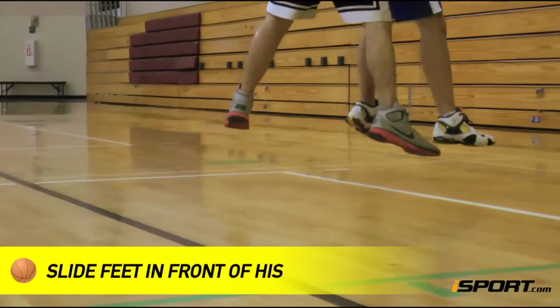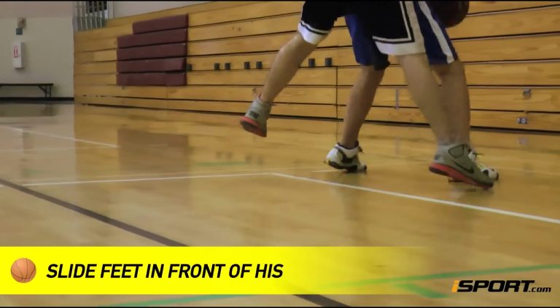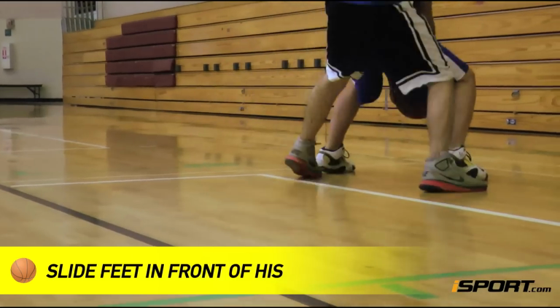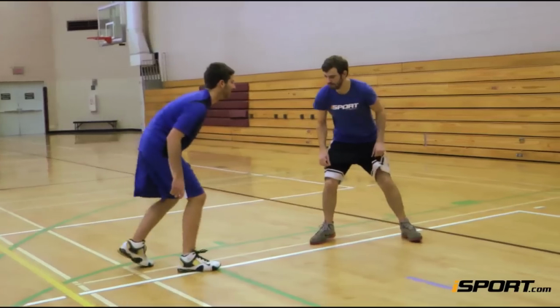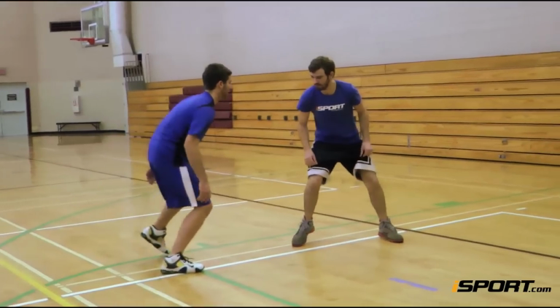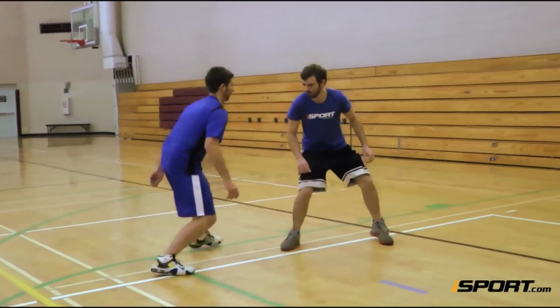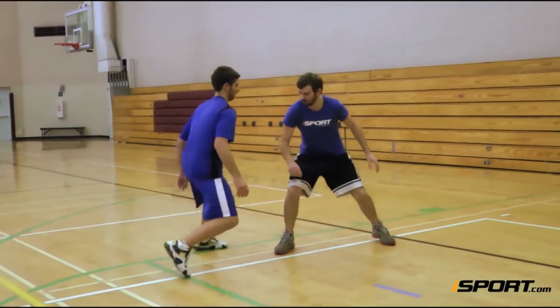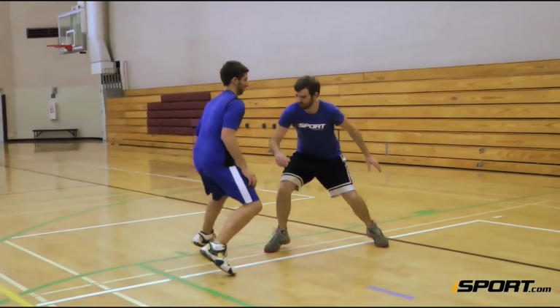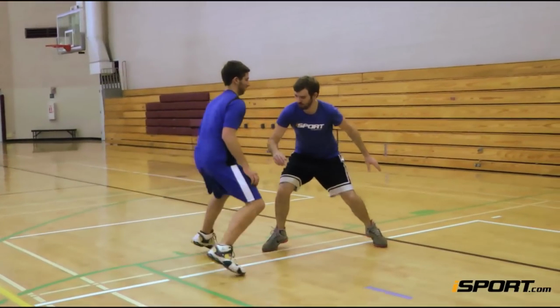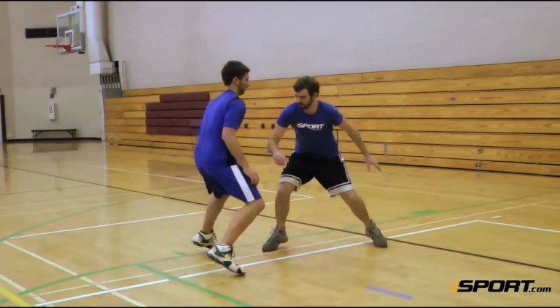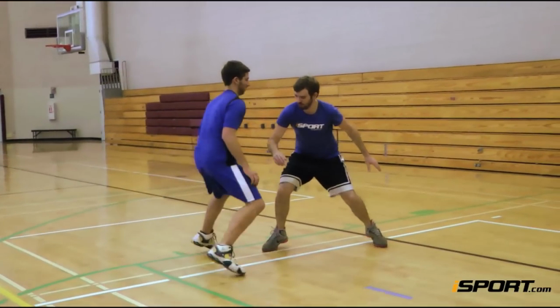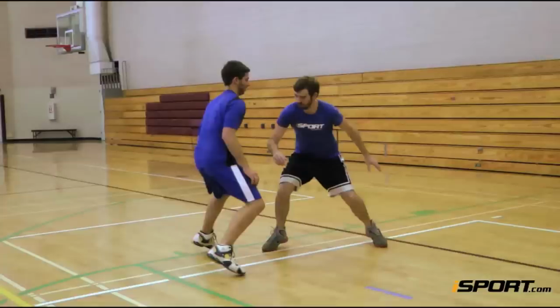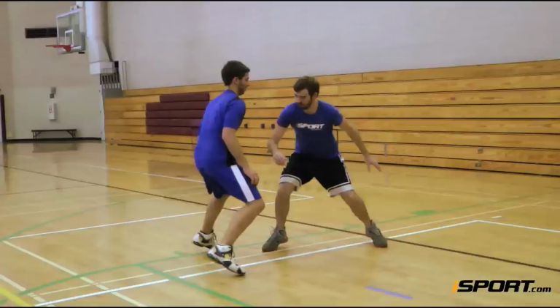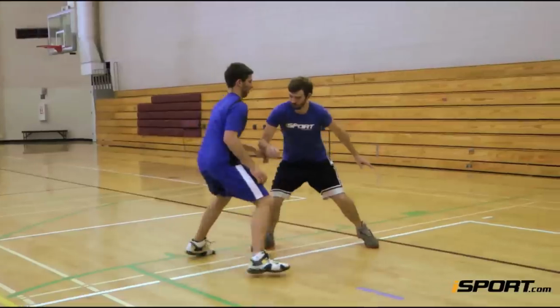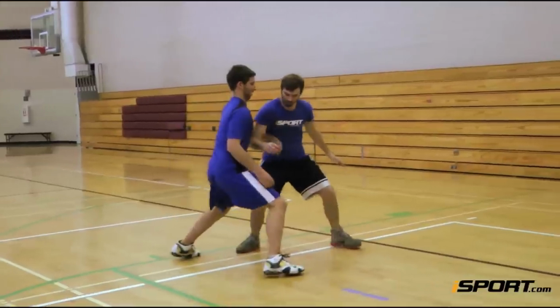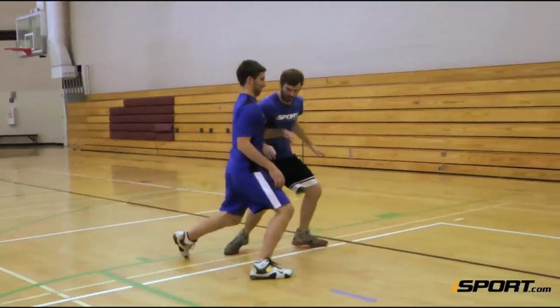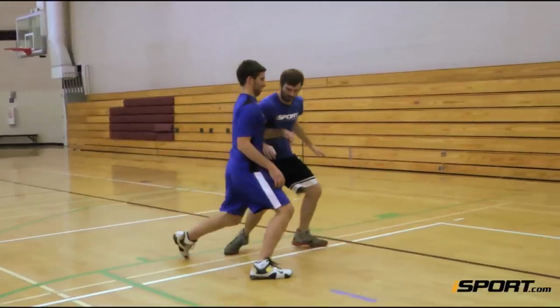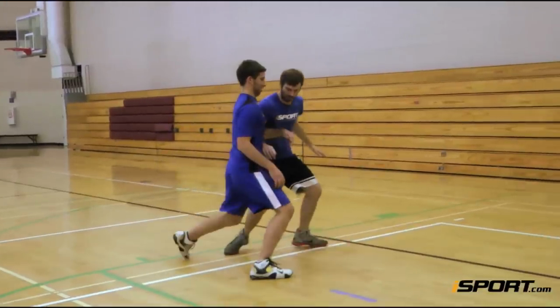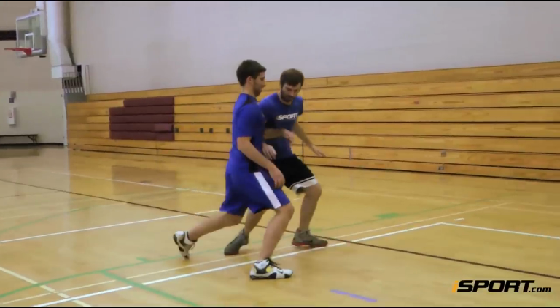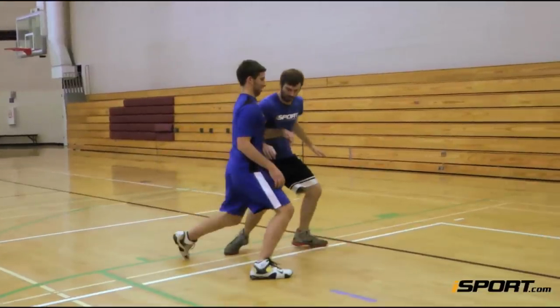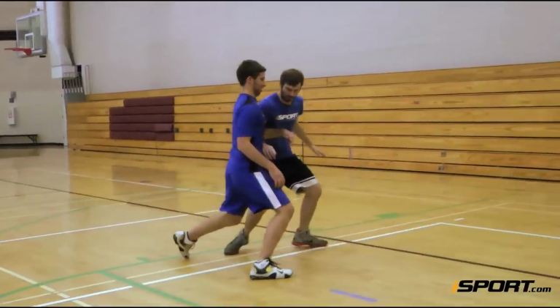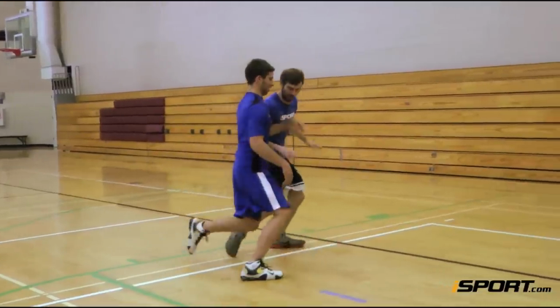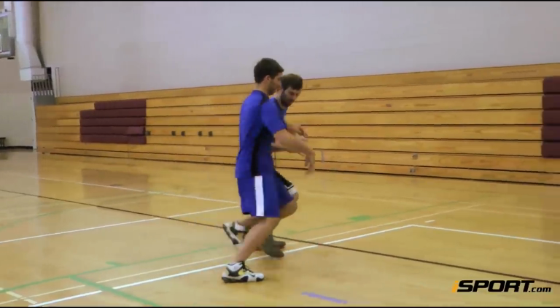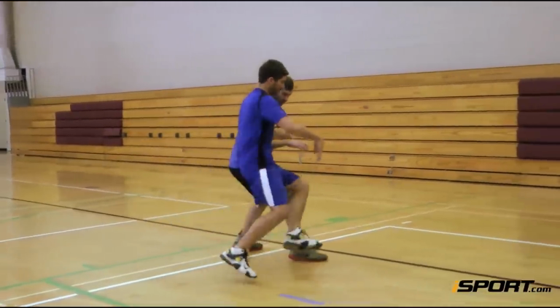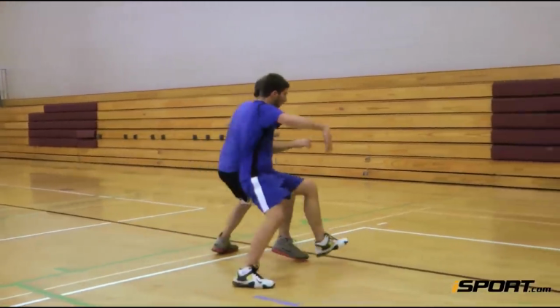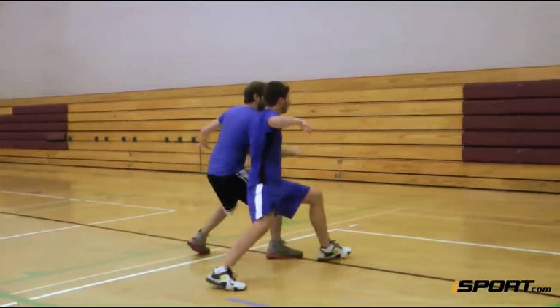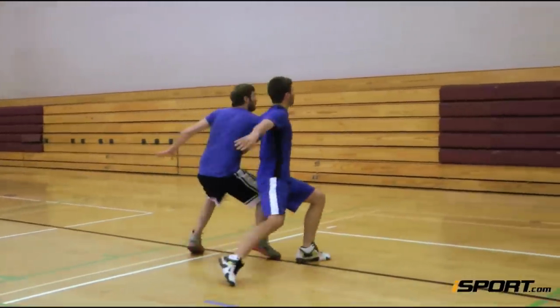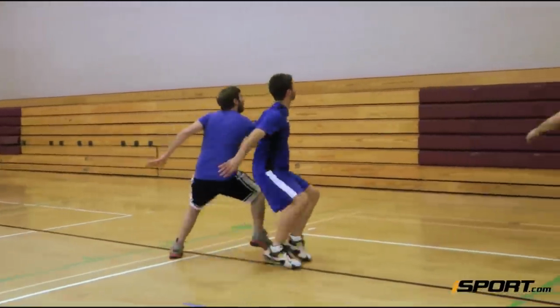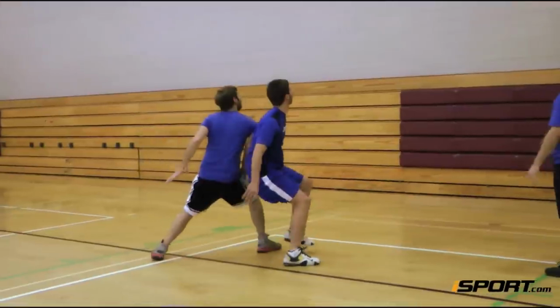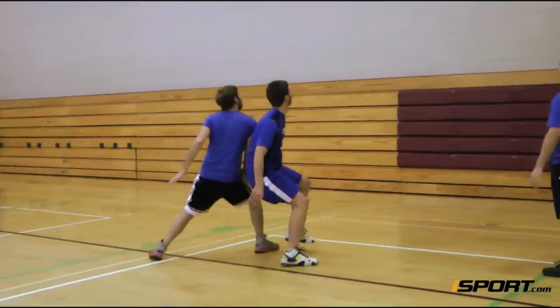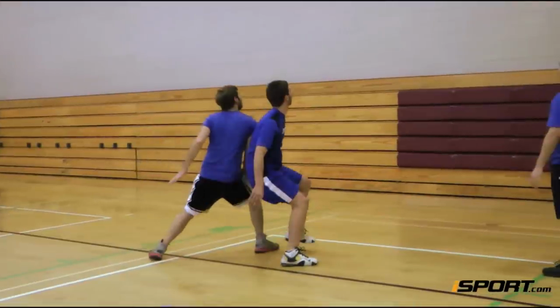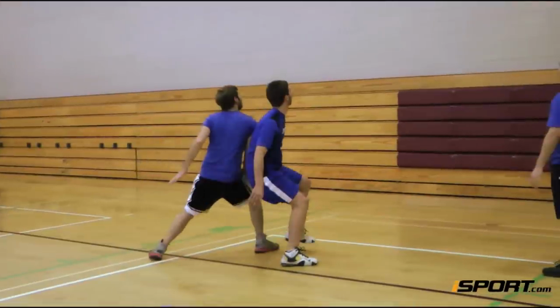If his arms are extended up, you can slide your arm under his to gain some leverage. You then step through and box out your defender.